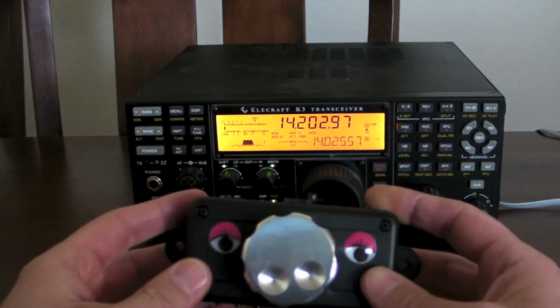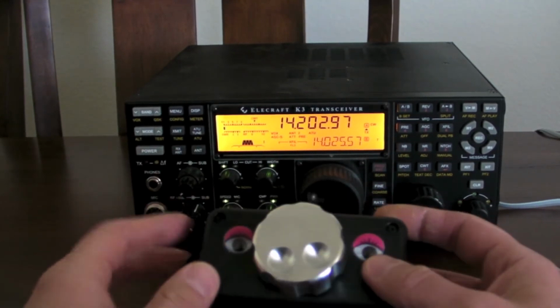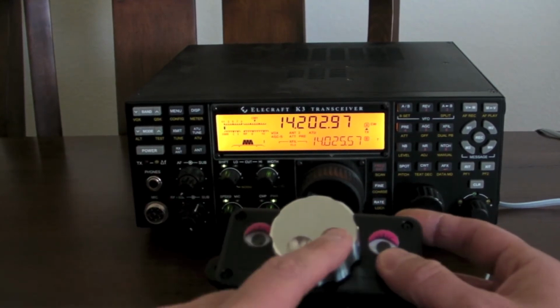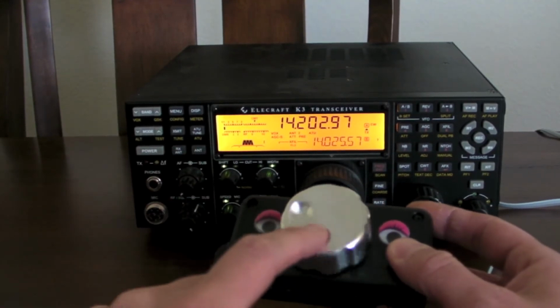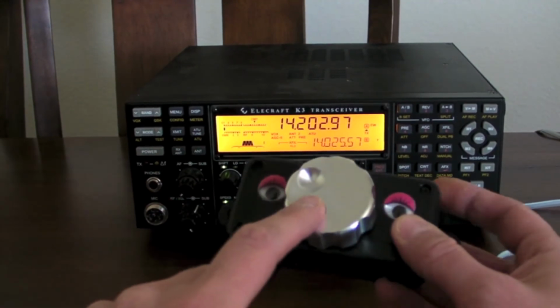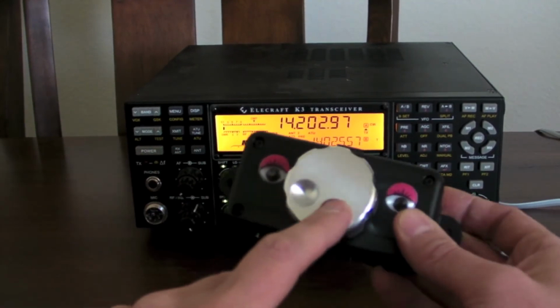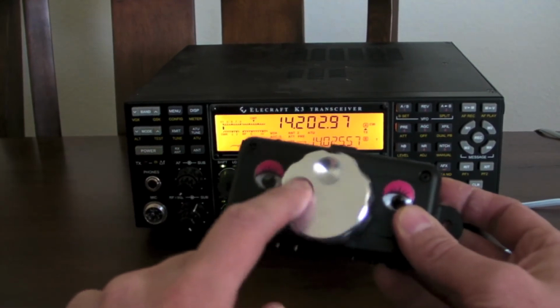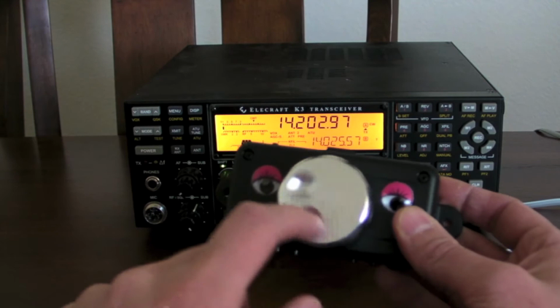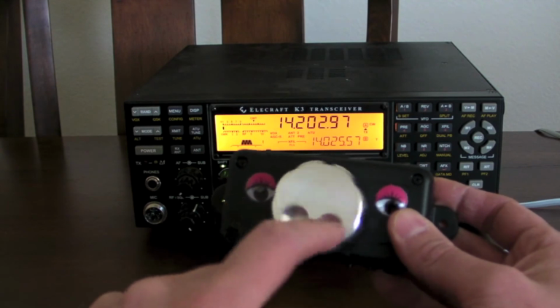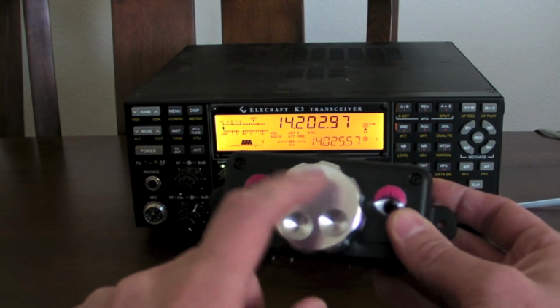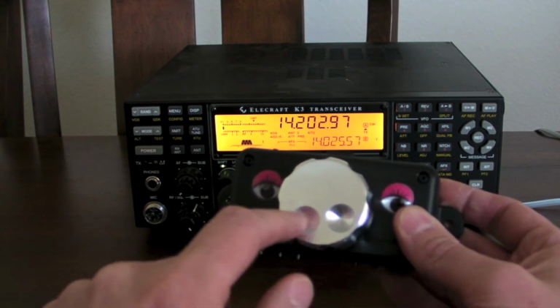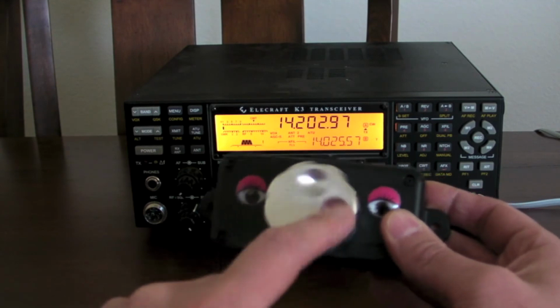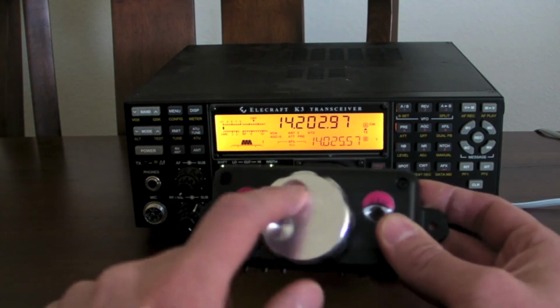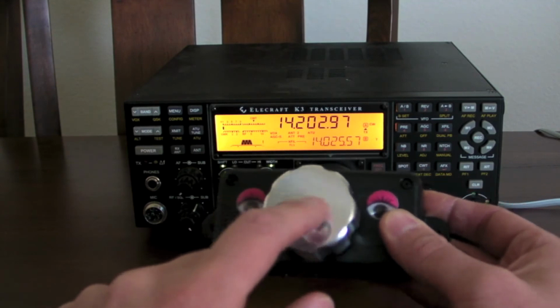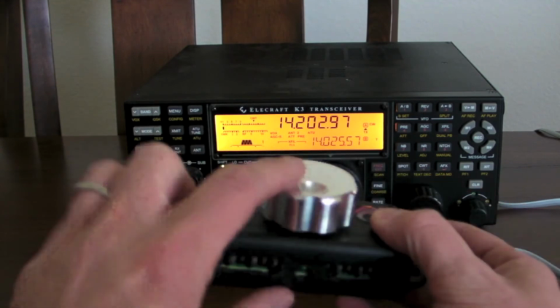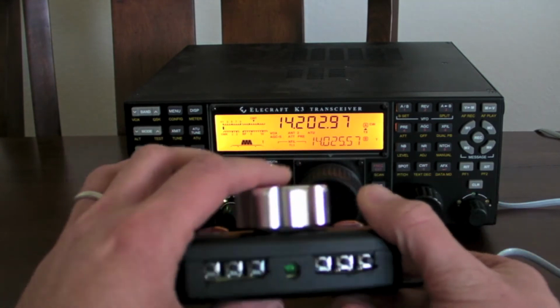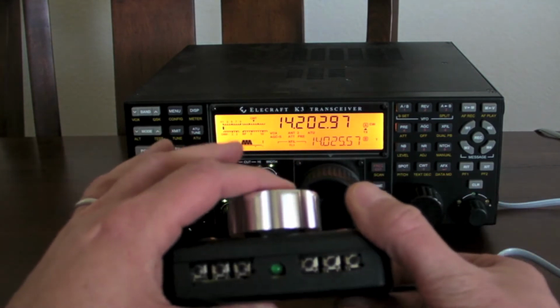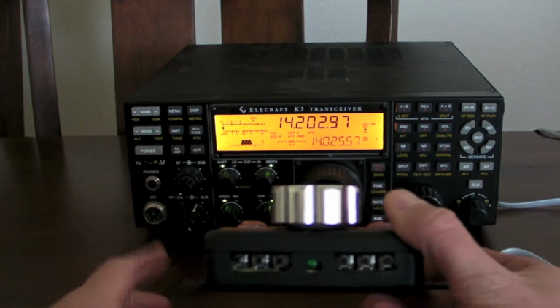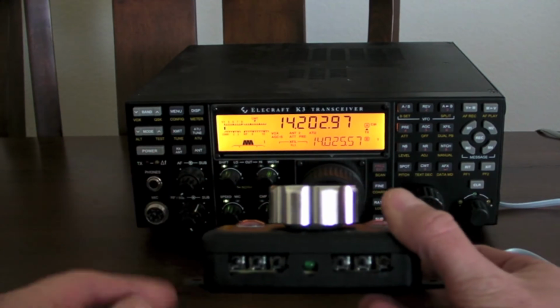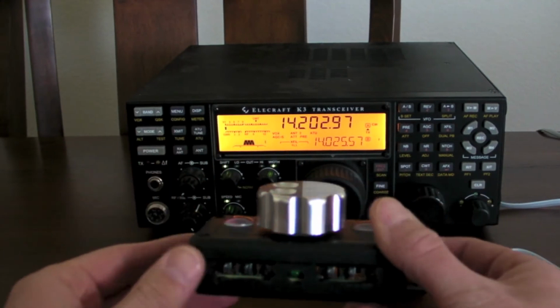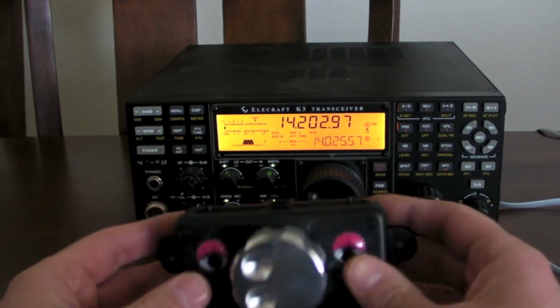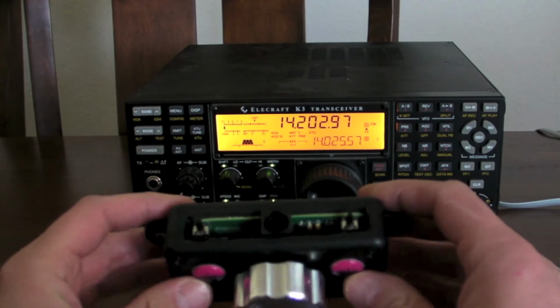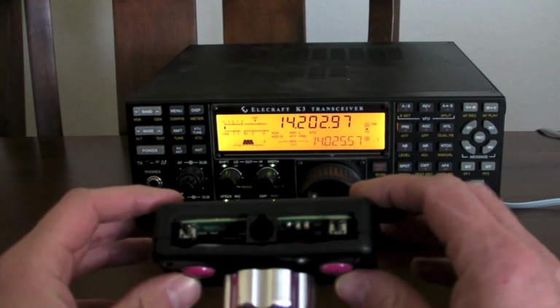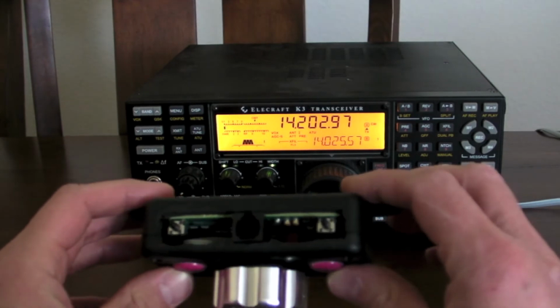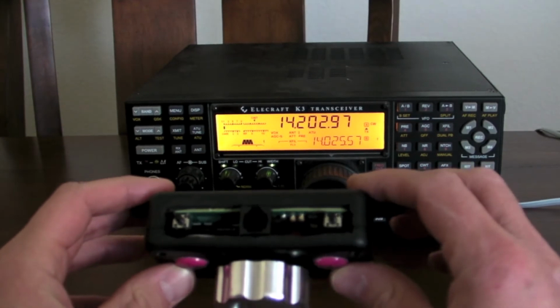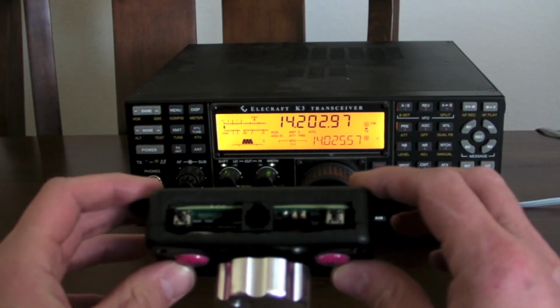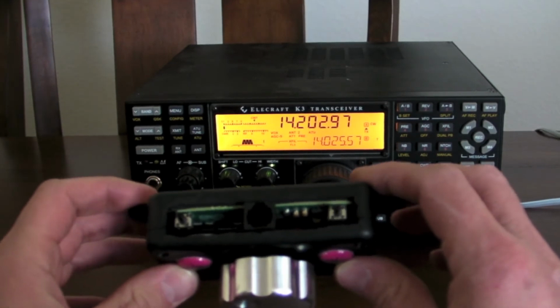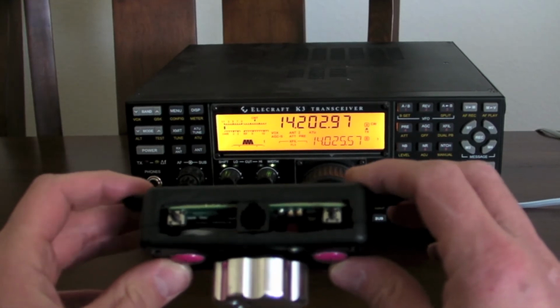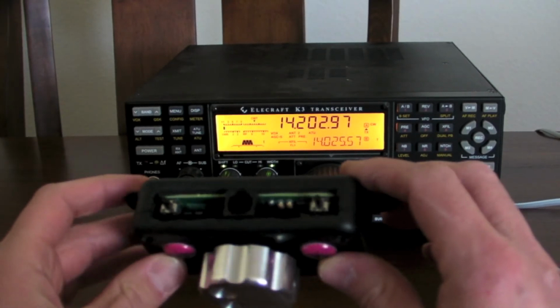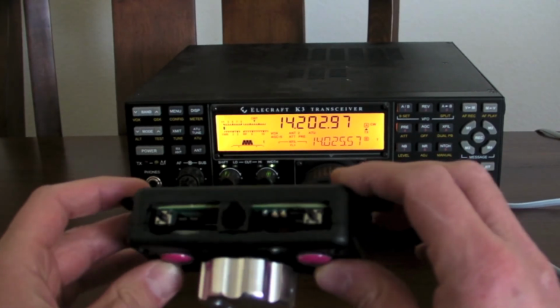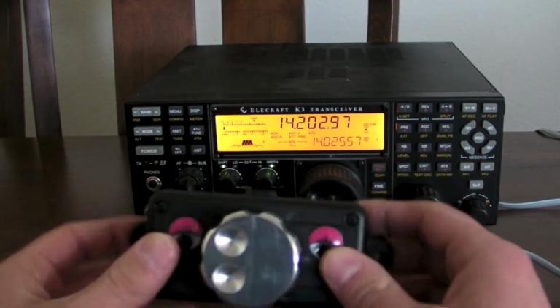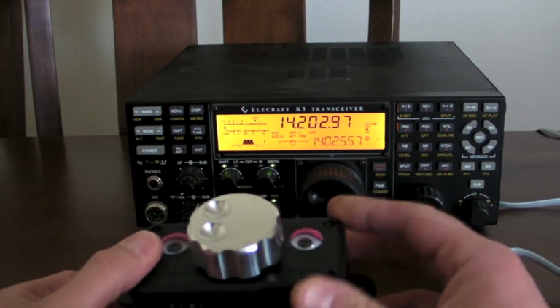You can still set the command that gets sent when you spin the knob, or when you push it to go into fast mode. So I'm going to get everything hooked up and just show you that it does work.